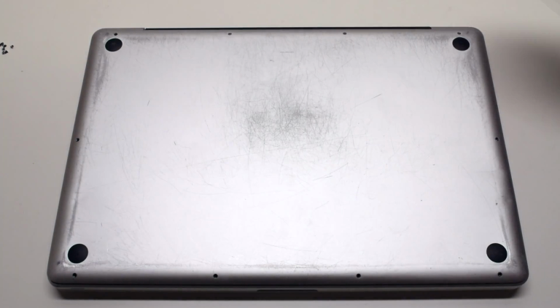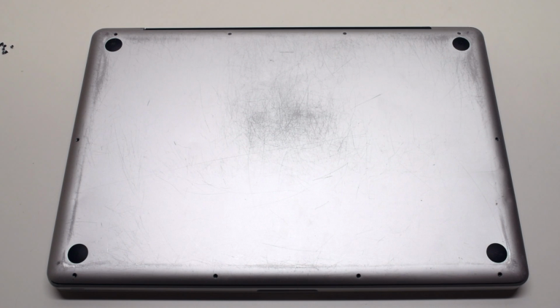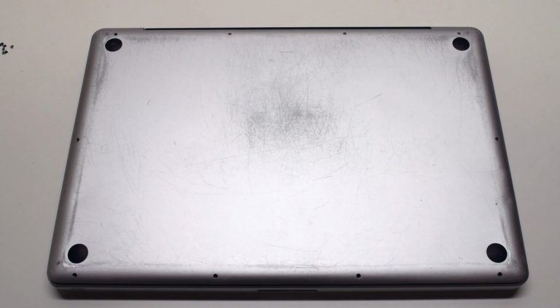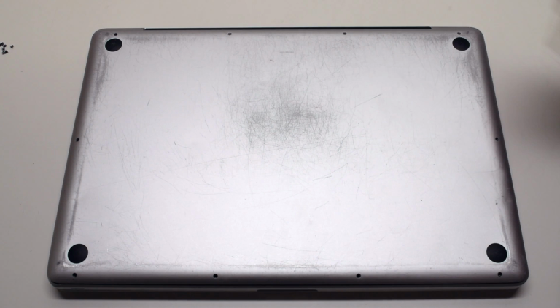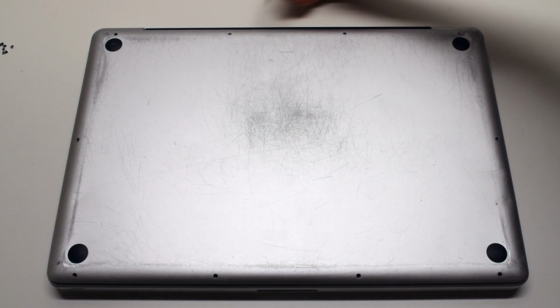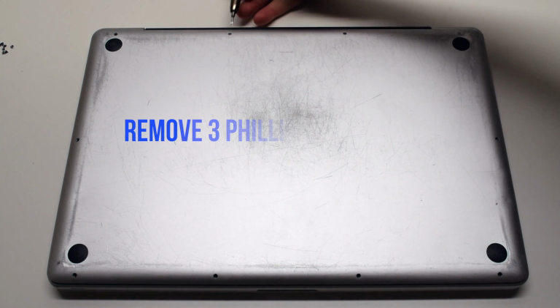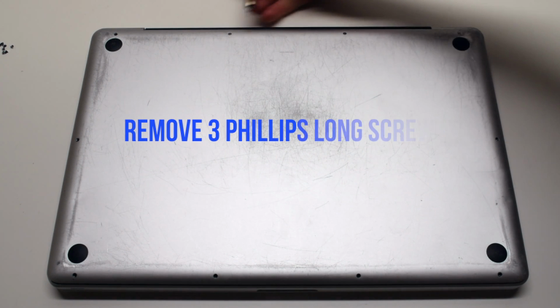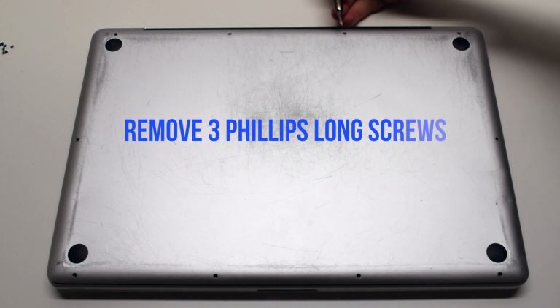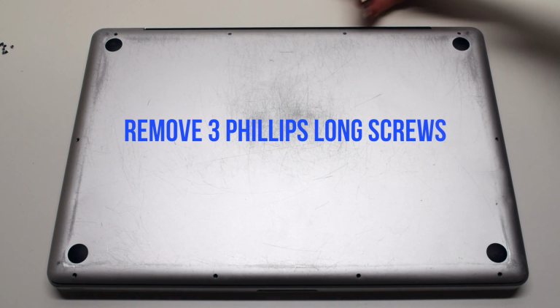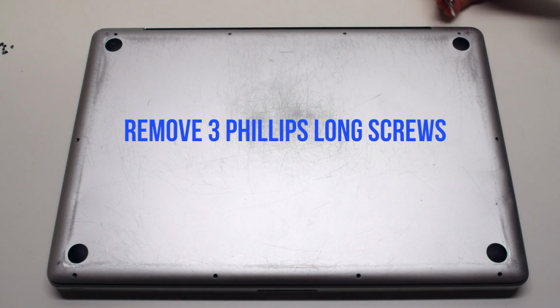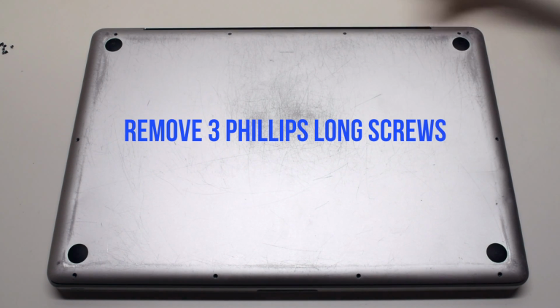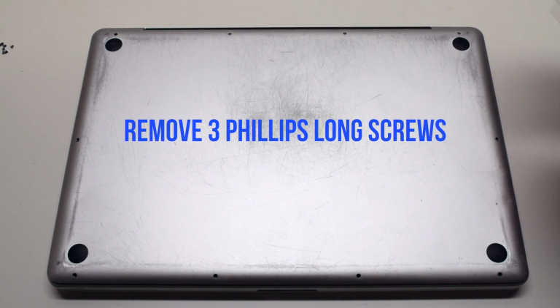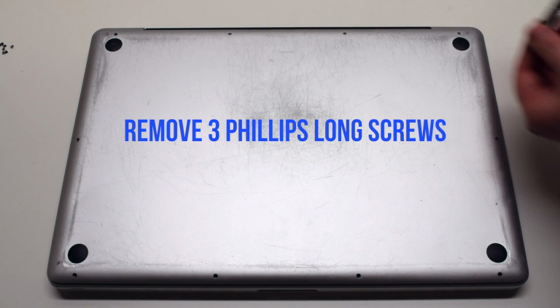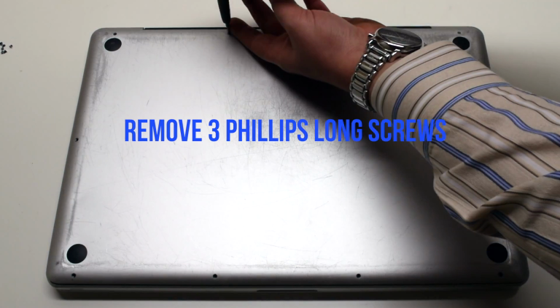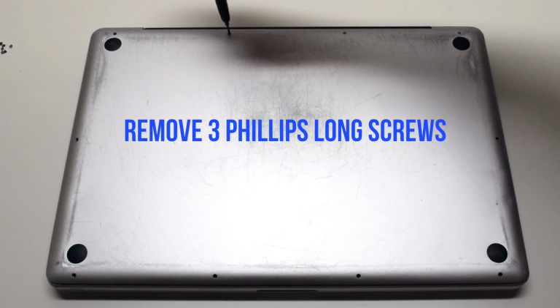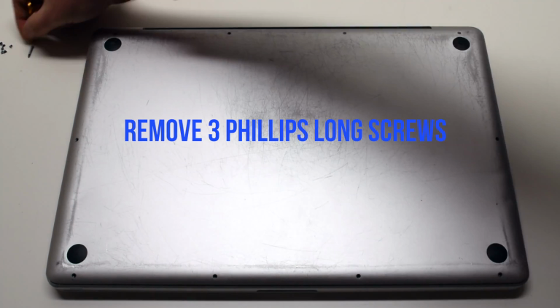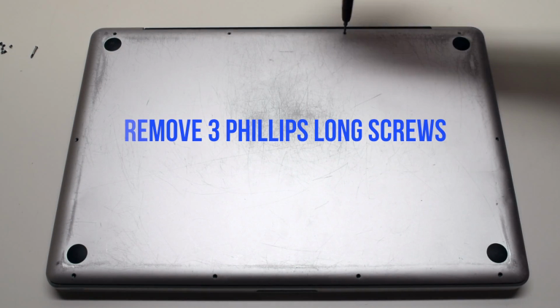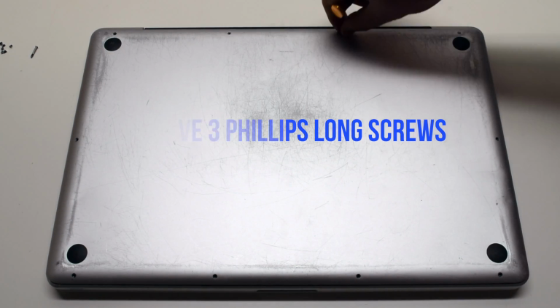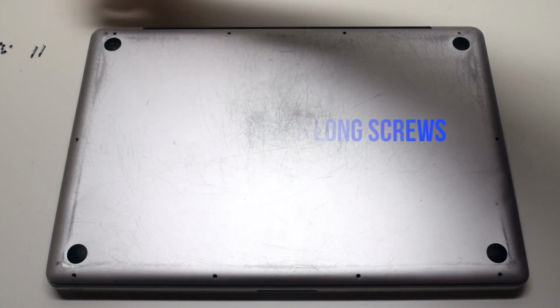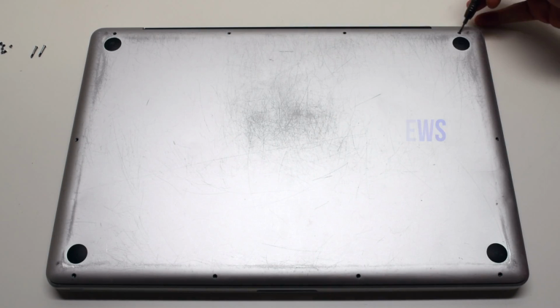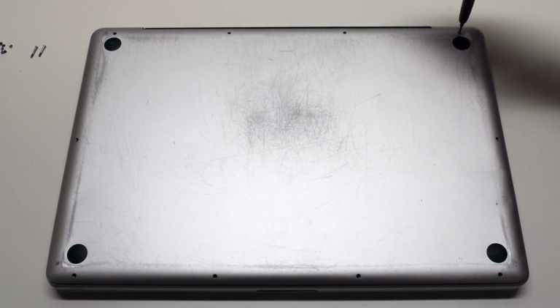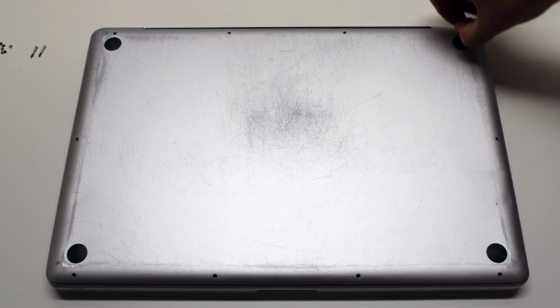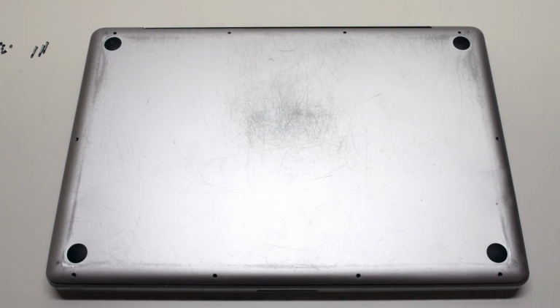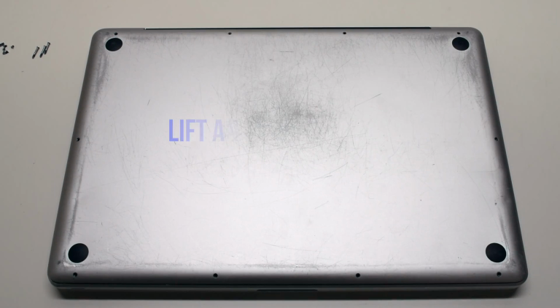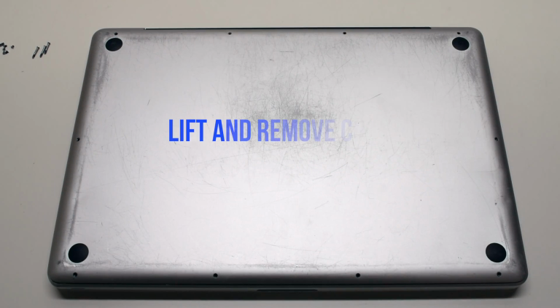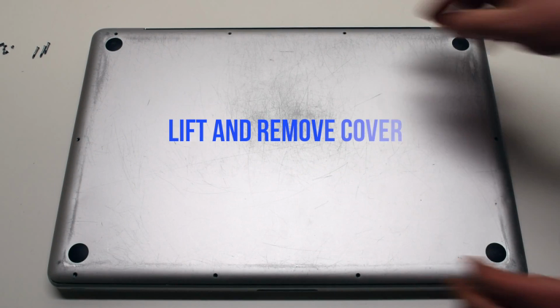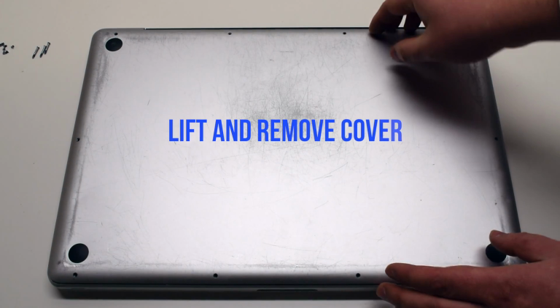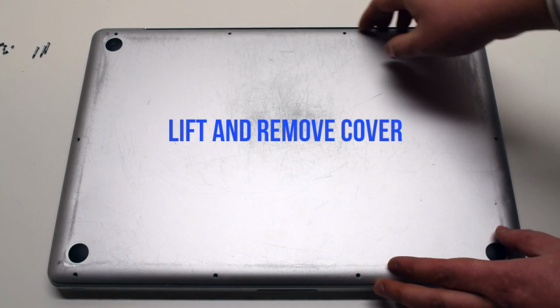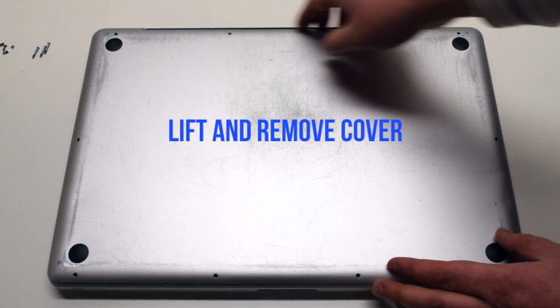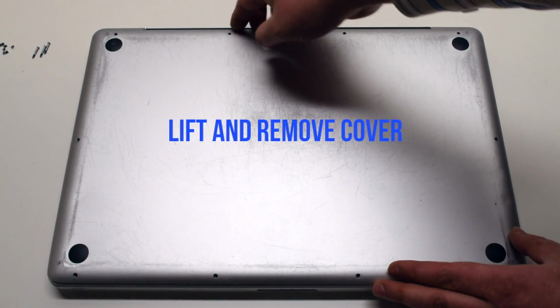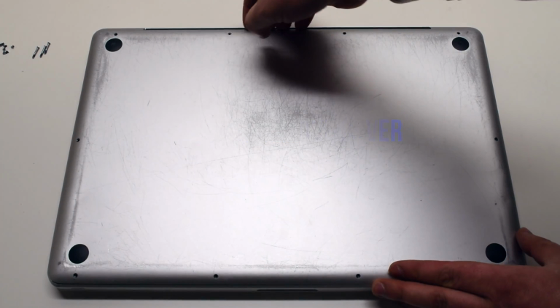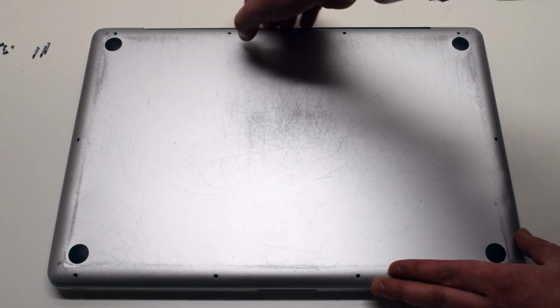Now remove the three long Phillips head screws. By removing these ten screws, the panel should now come free. Lift and remove the cover.